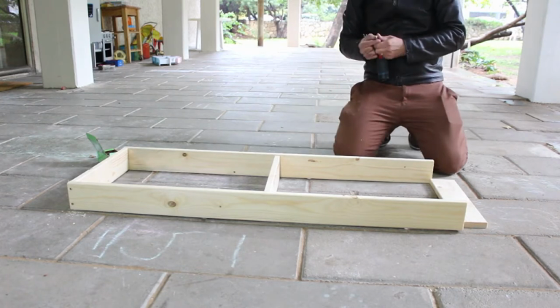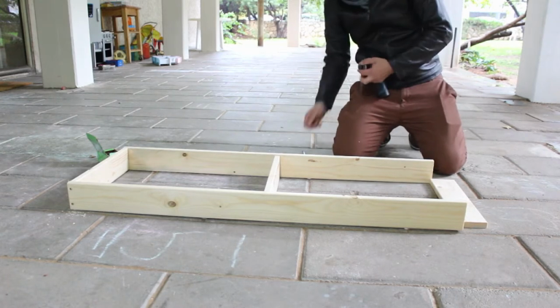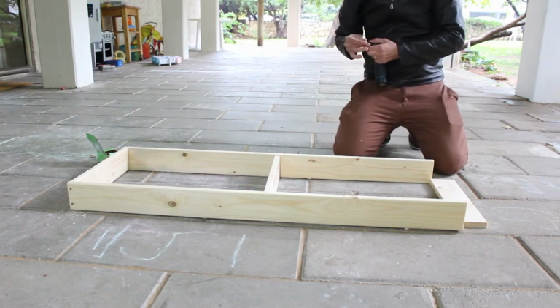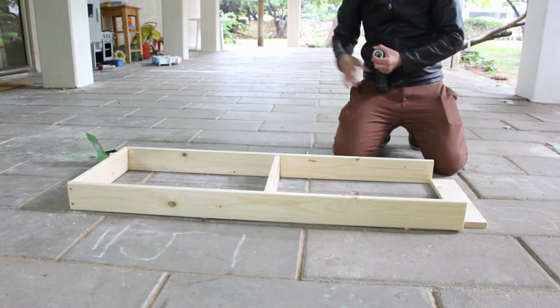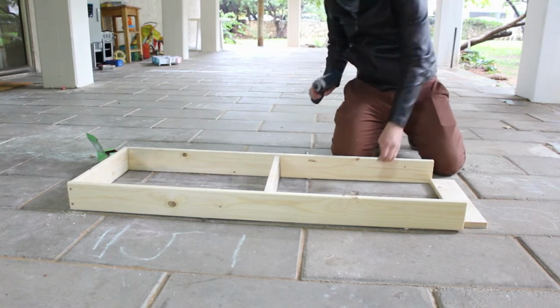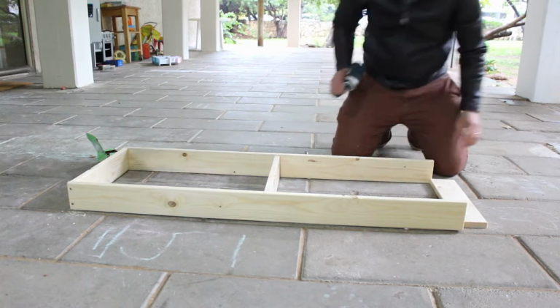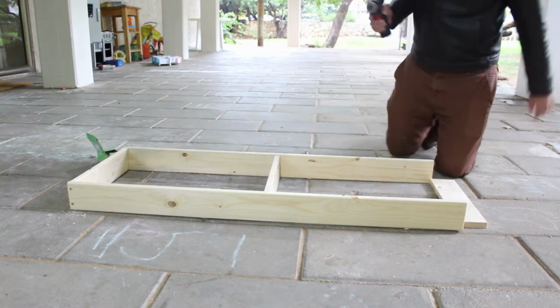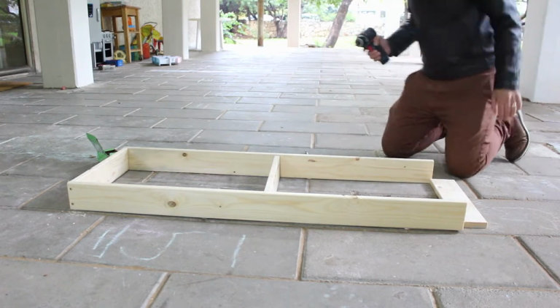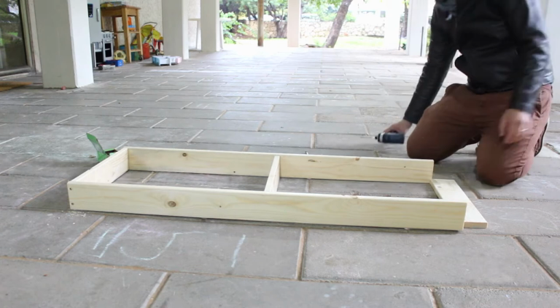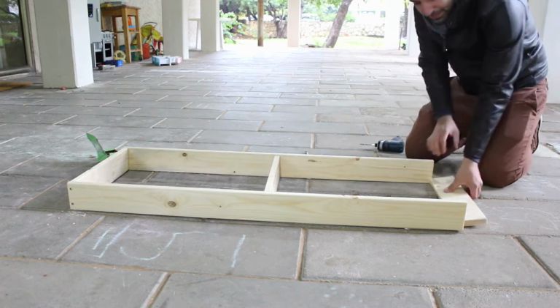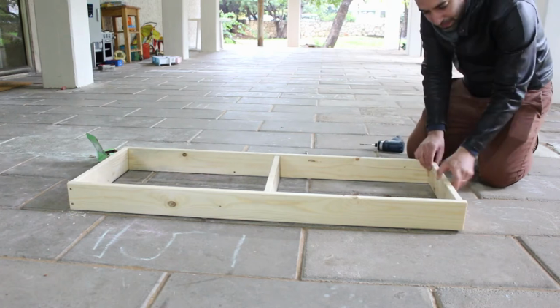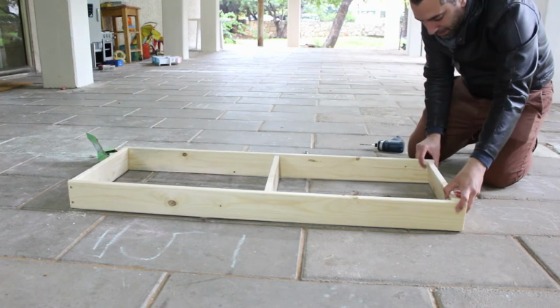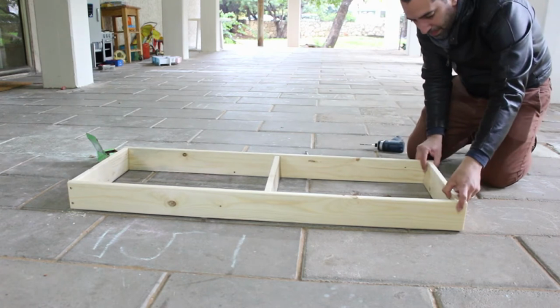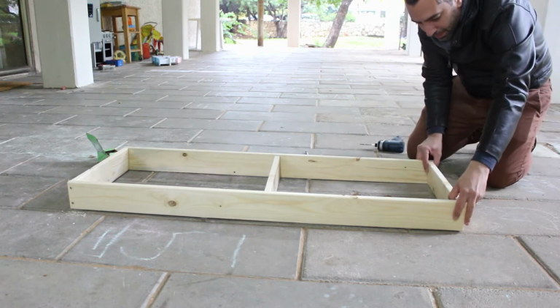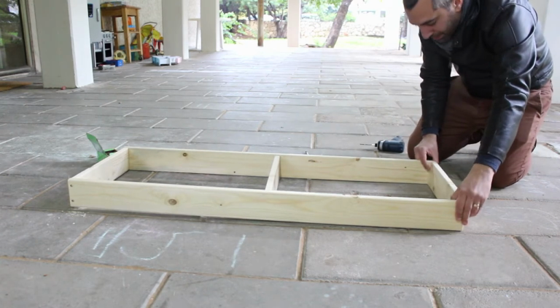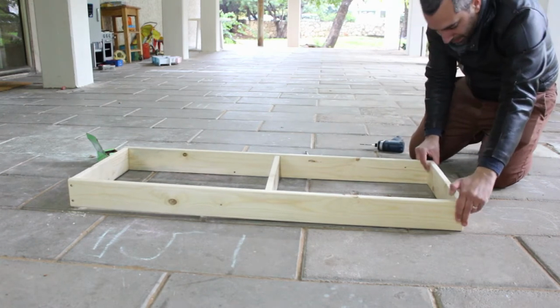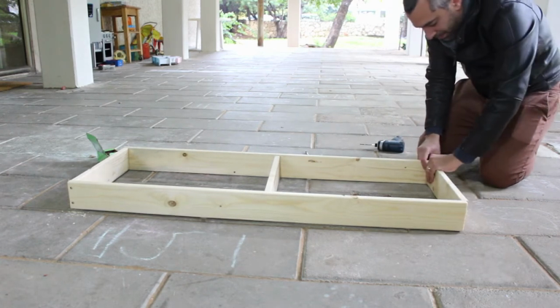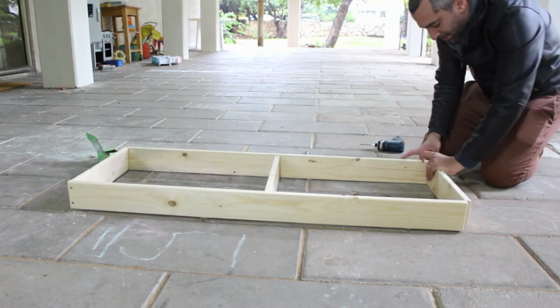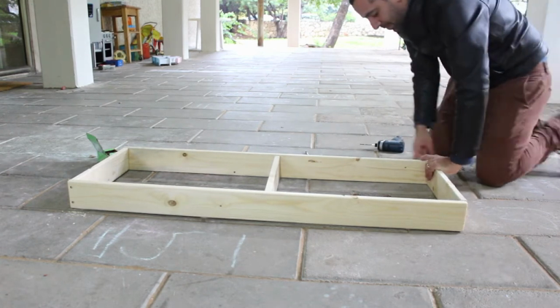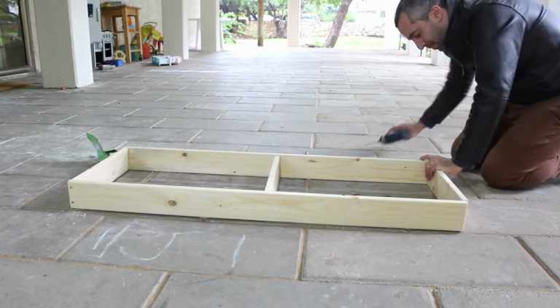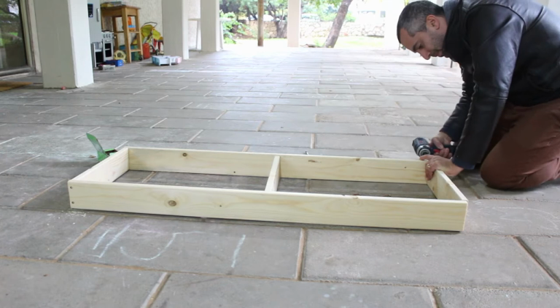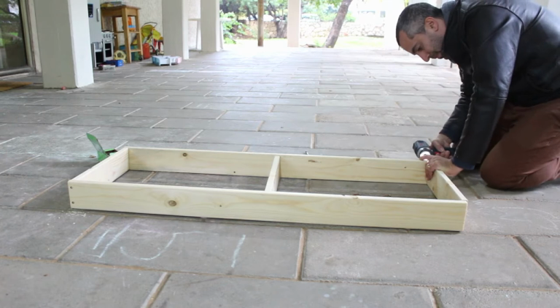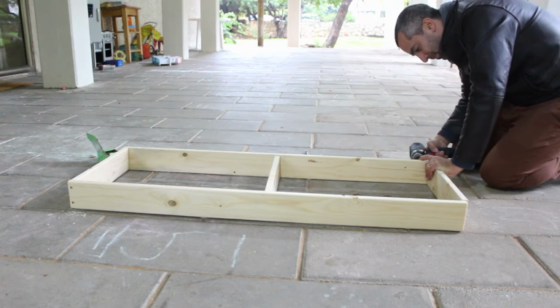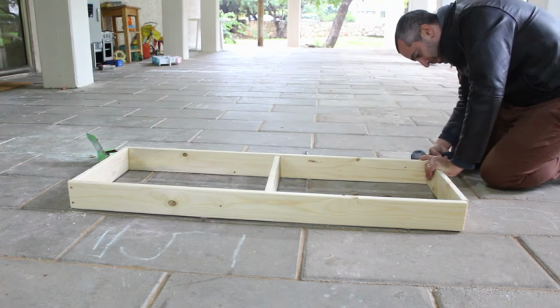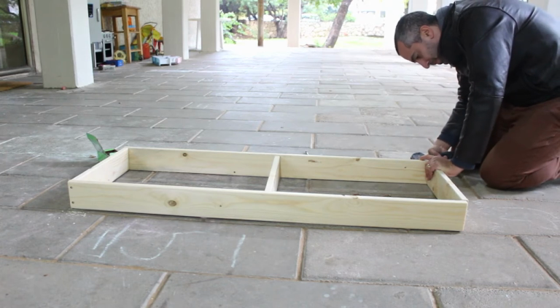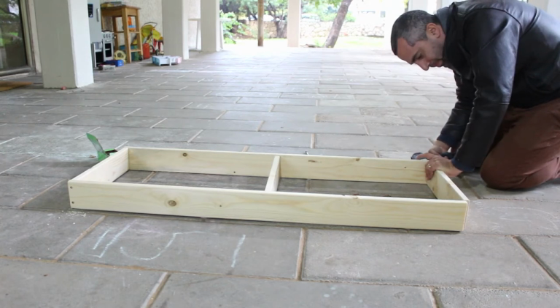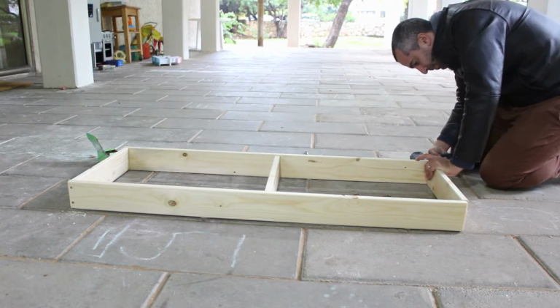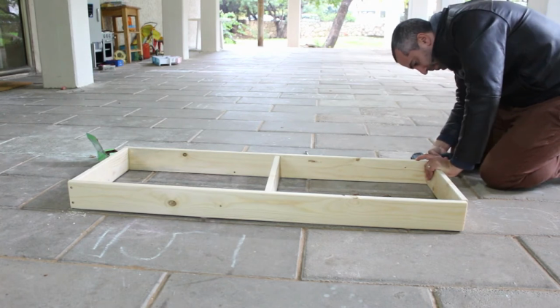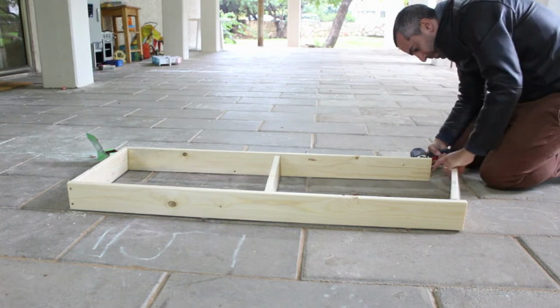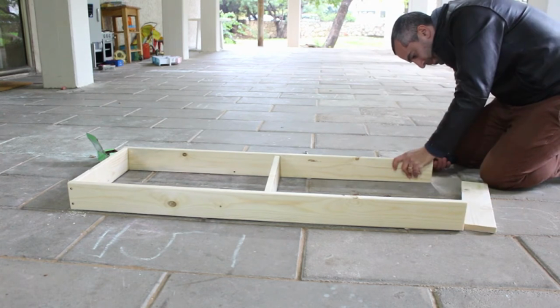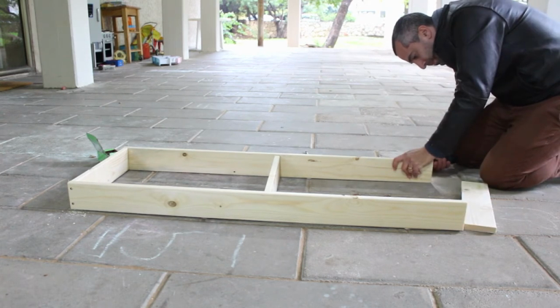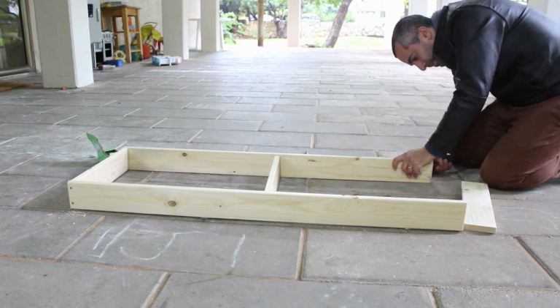It's a bigger project than we usually do, and even though my husband did a little carpenter's course, we are totally immature beginners in that area — so take that in mind. But also know that if we can do it, you can too.